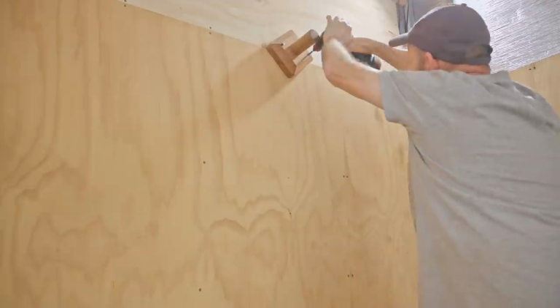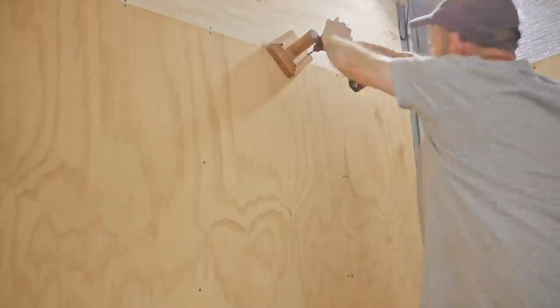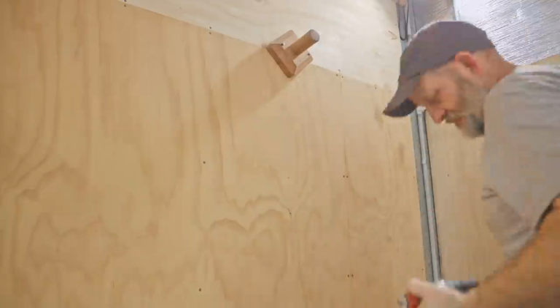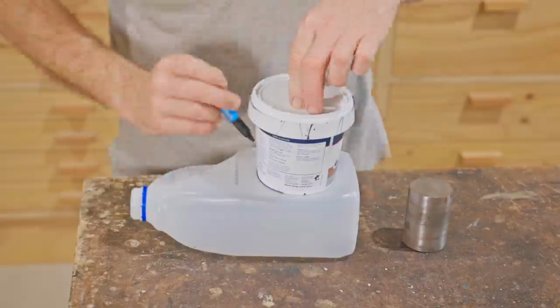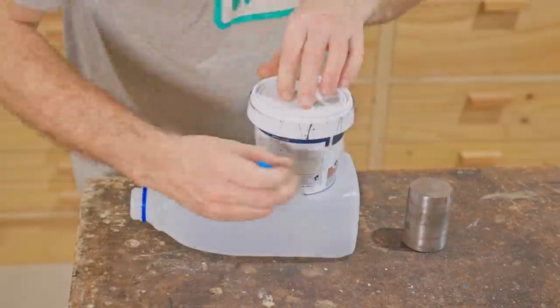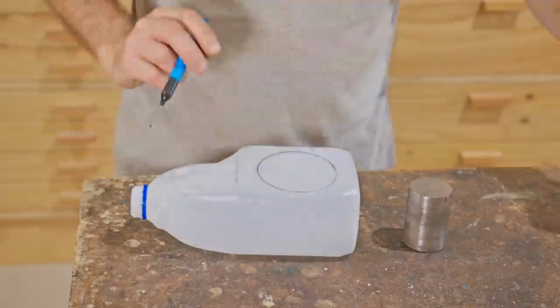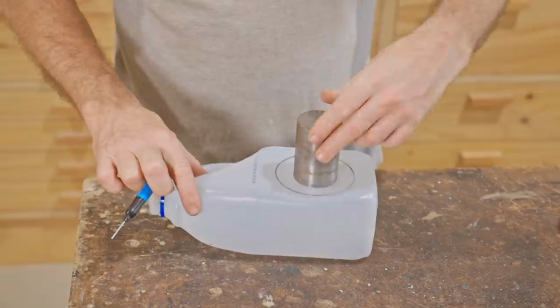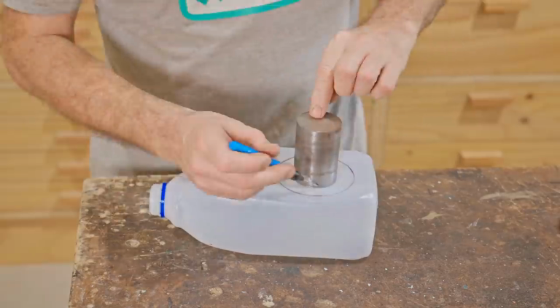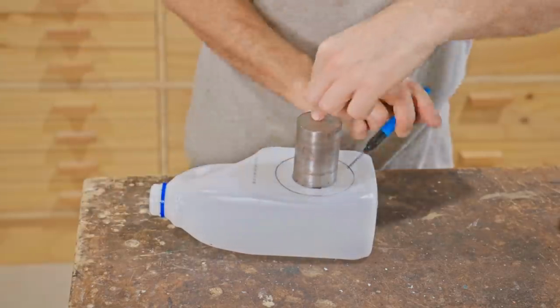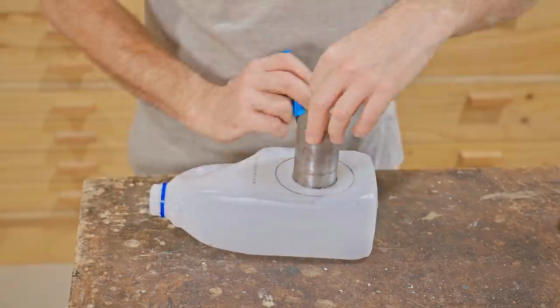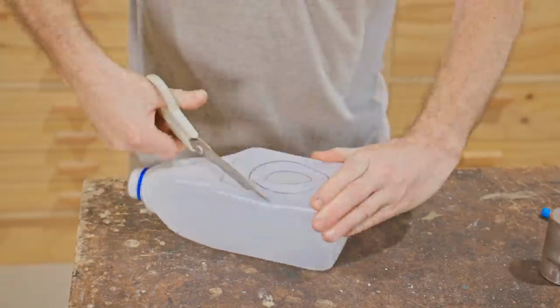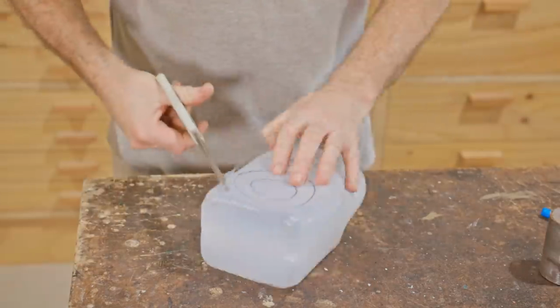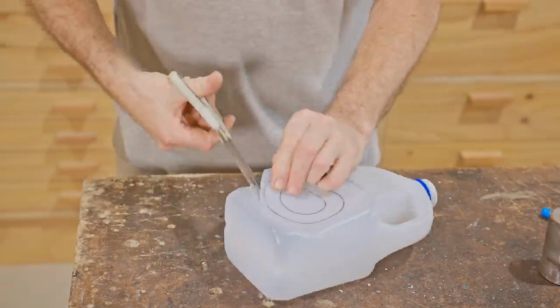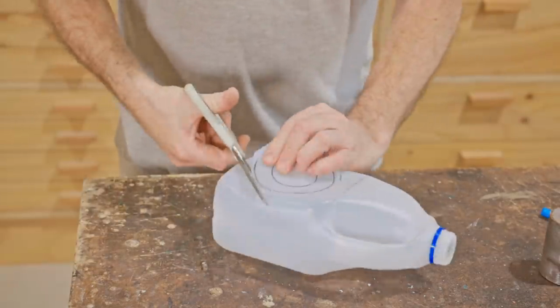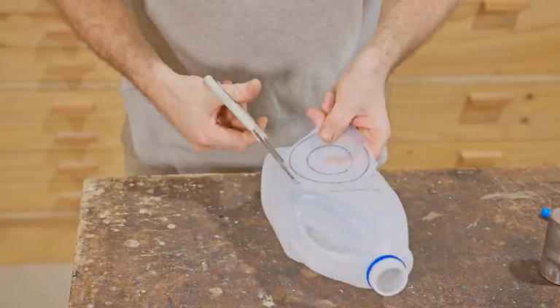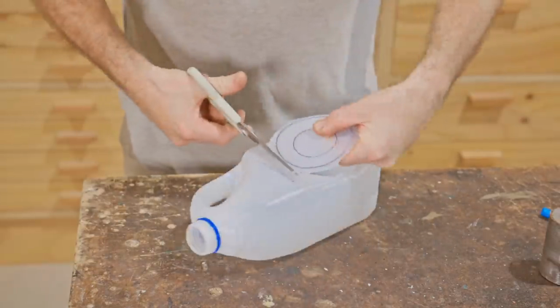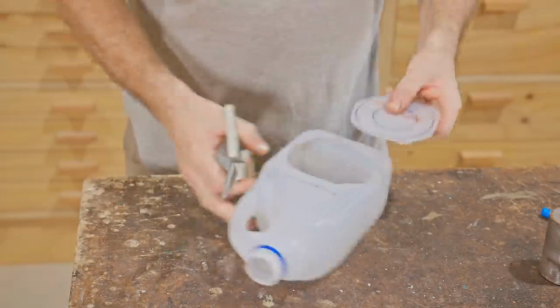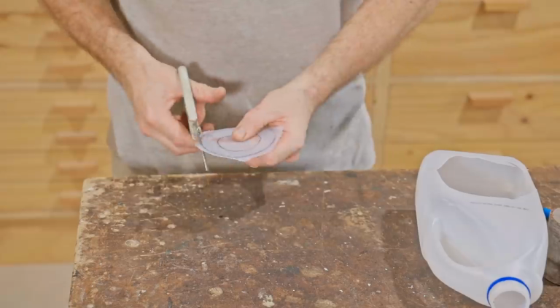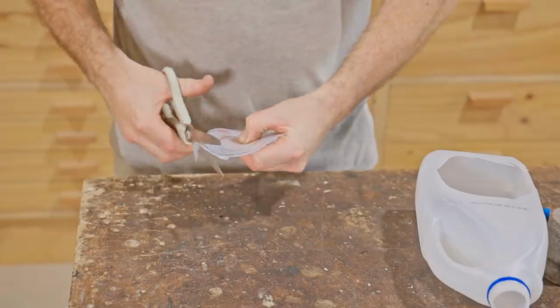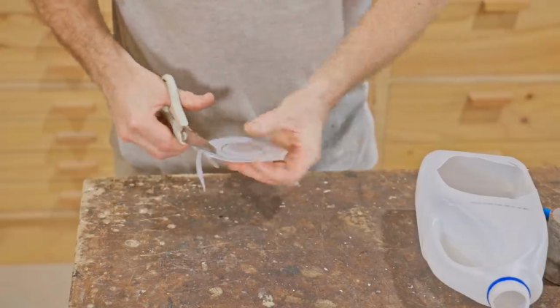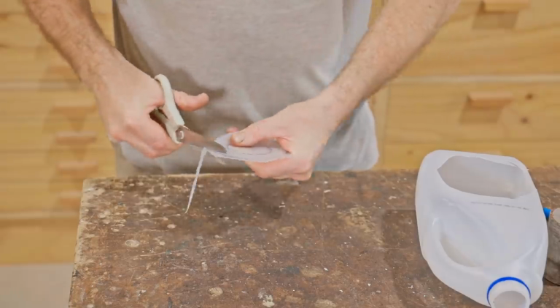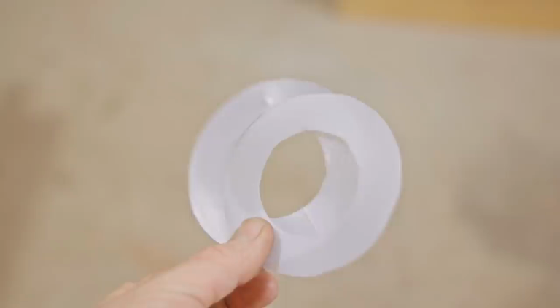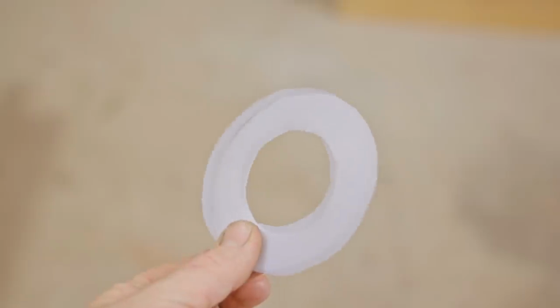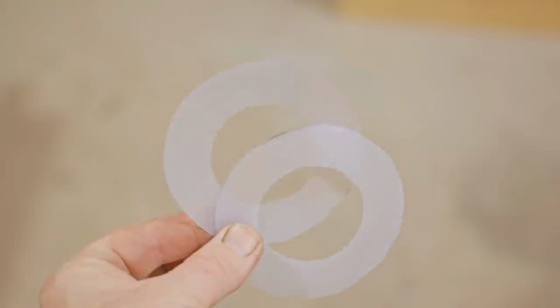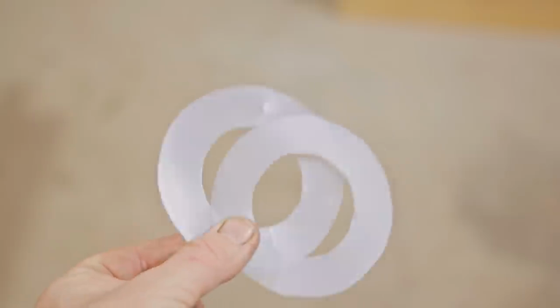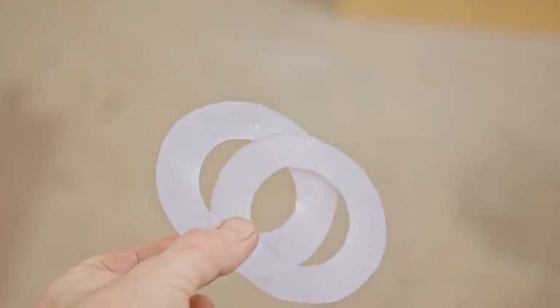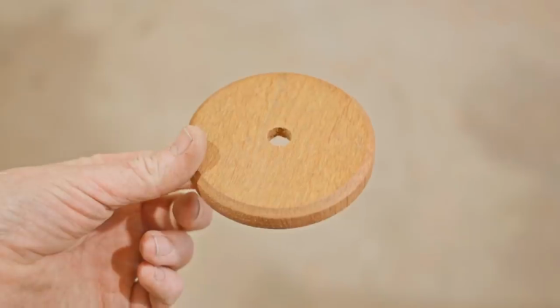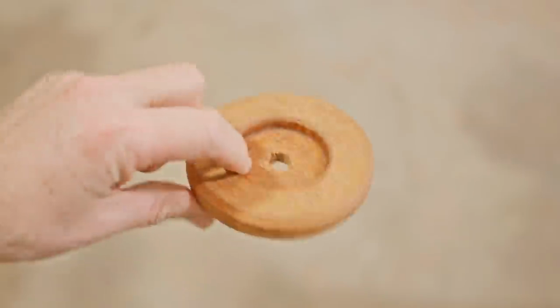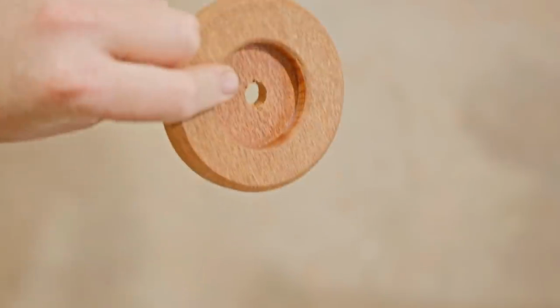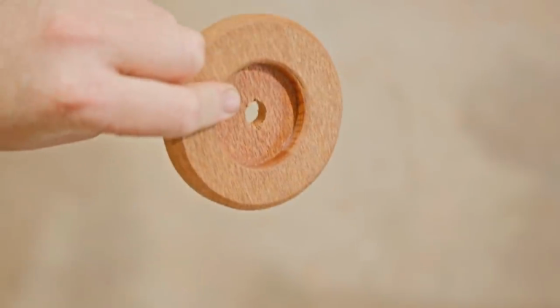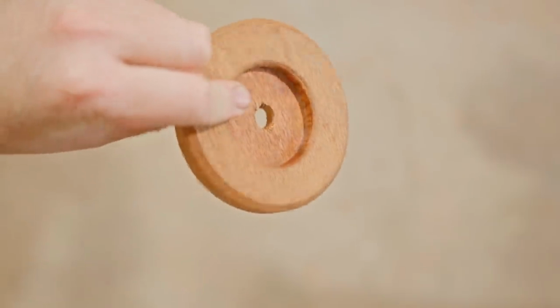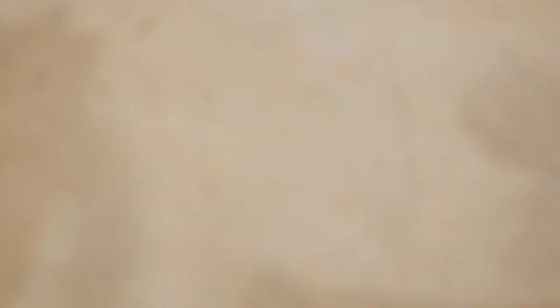I need to add a cap to stop the cog from coming off, and I also need a couple of washers to lessen the friction and allow the cog to turn freely — and I'm making those out of a milk bottle. Here's the cap; I made it off camera as it's pretty straightforward.